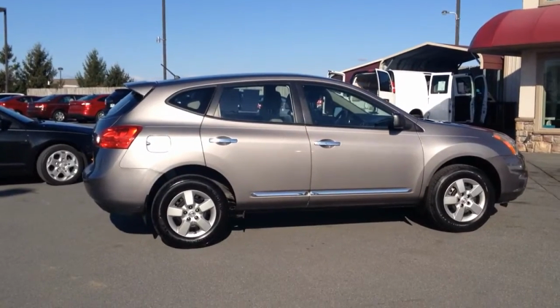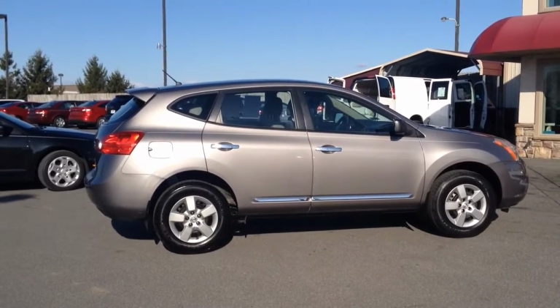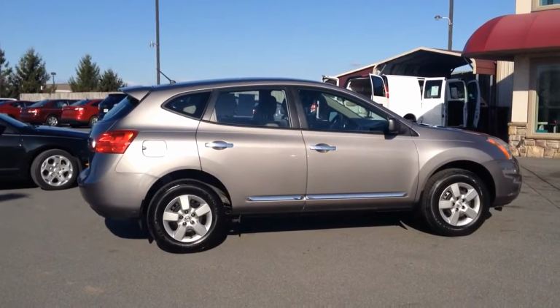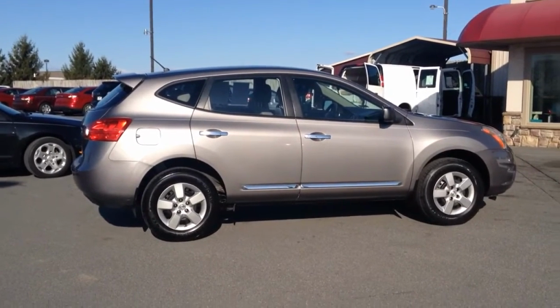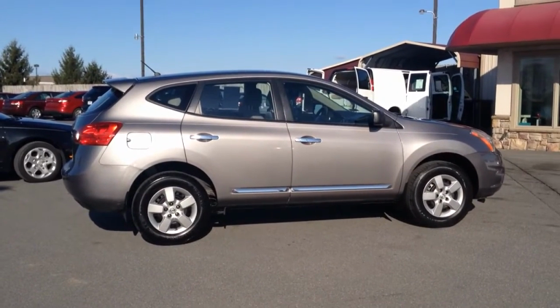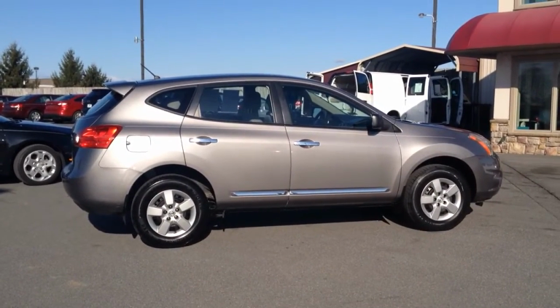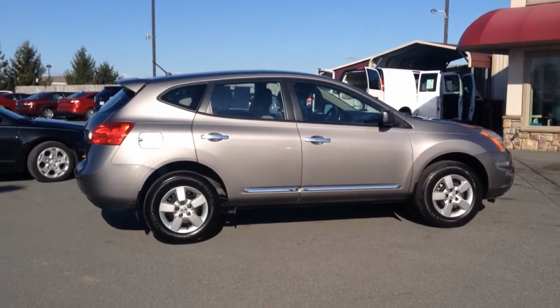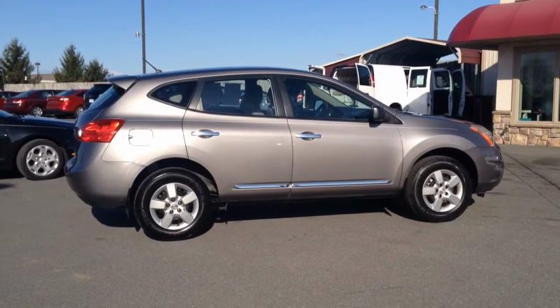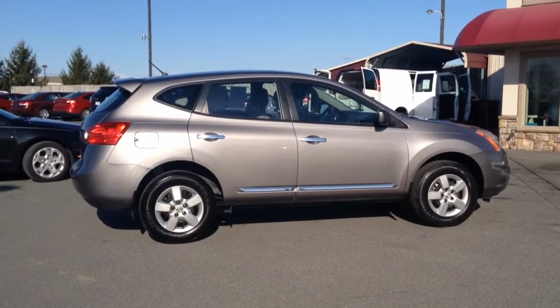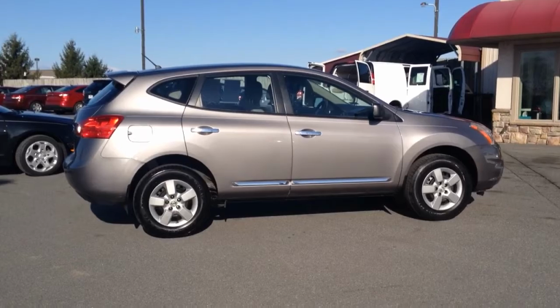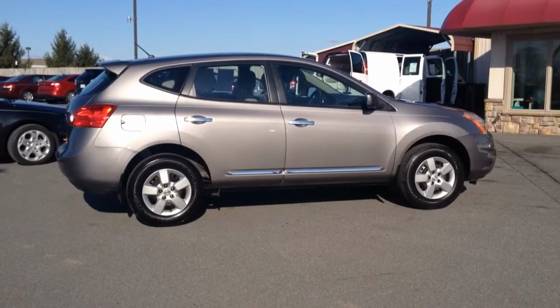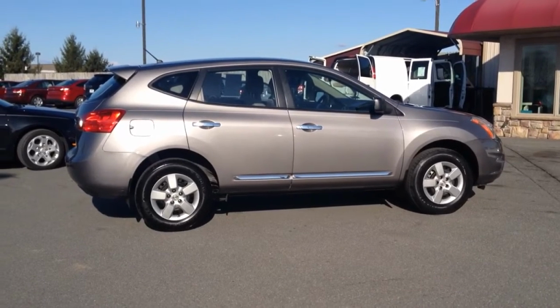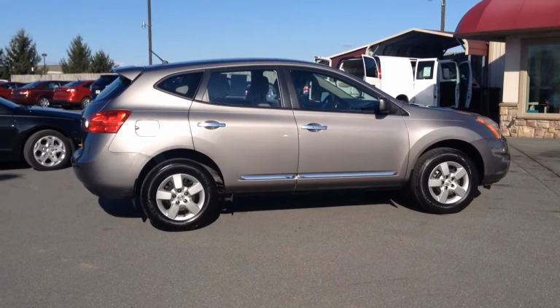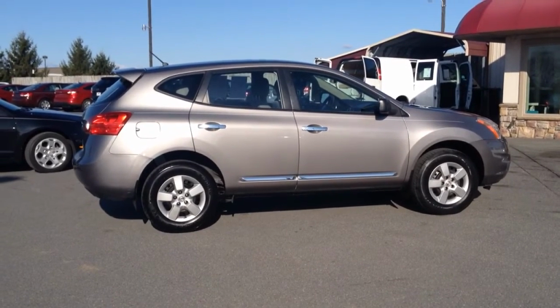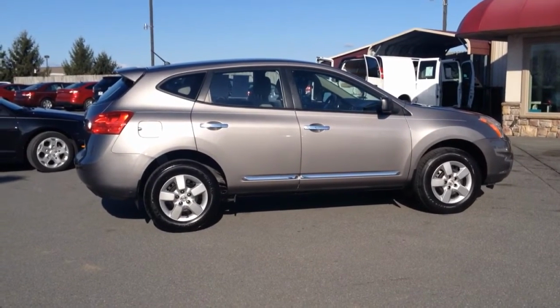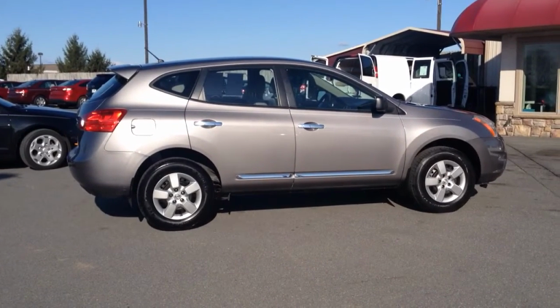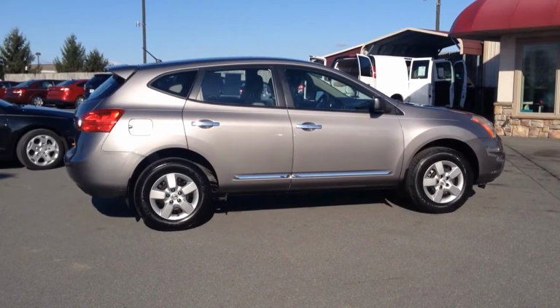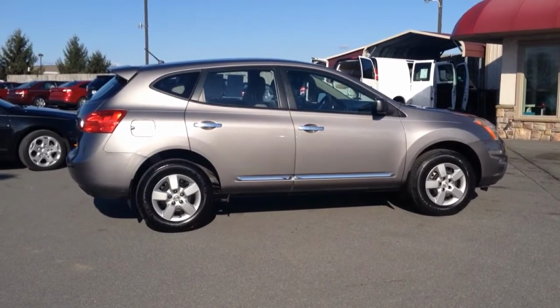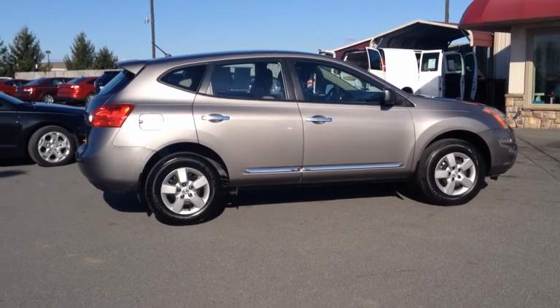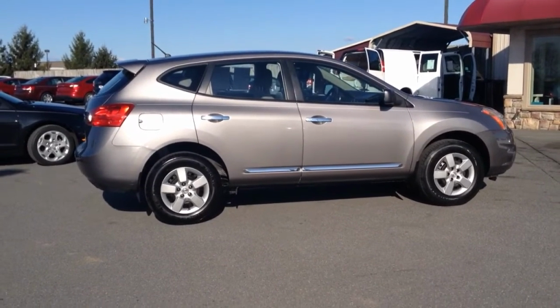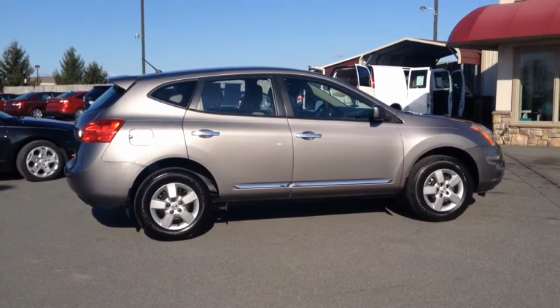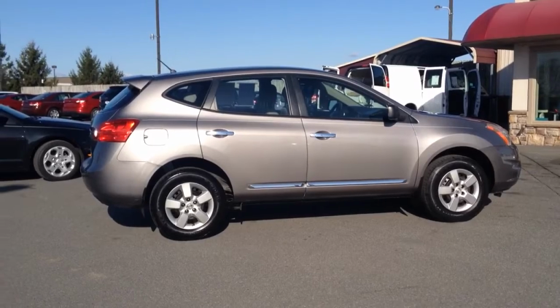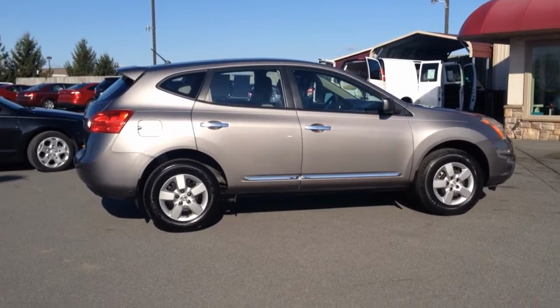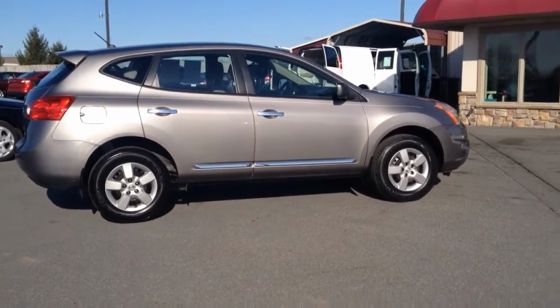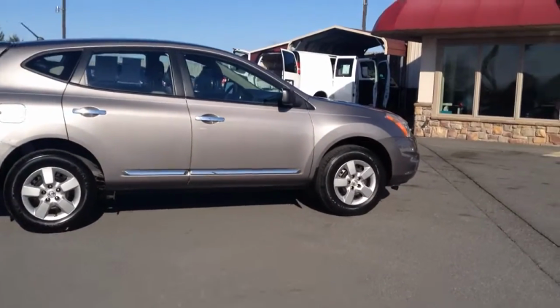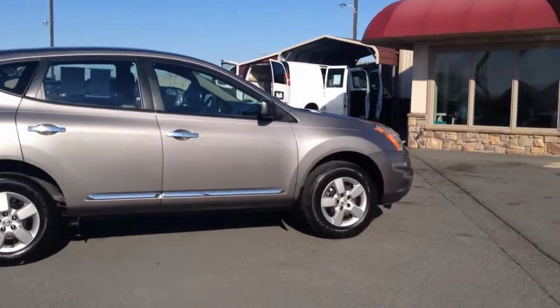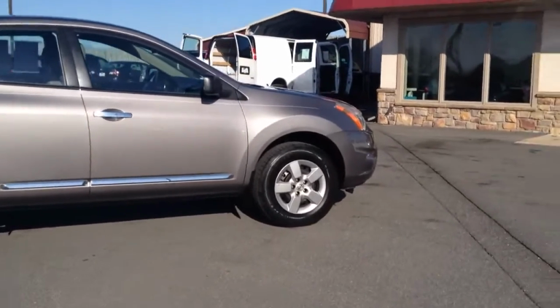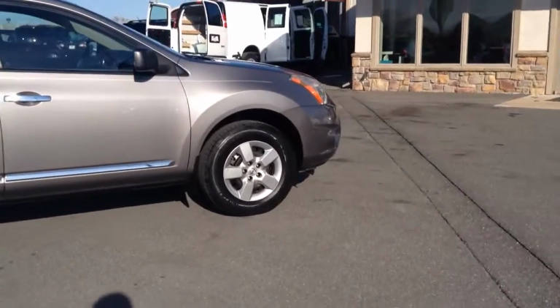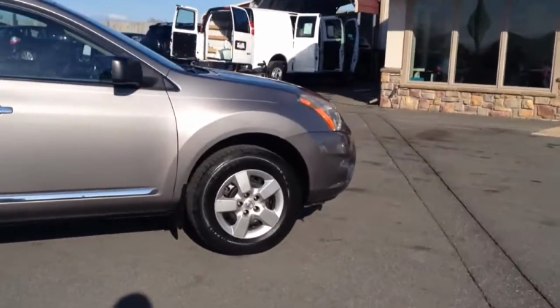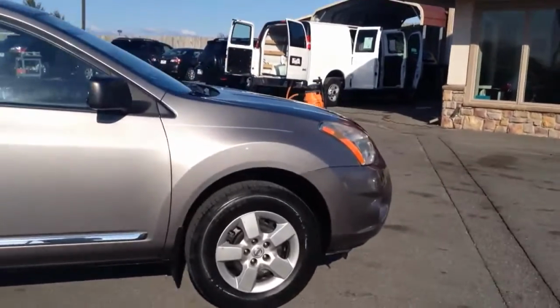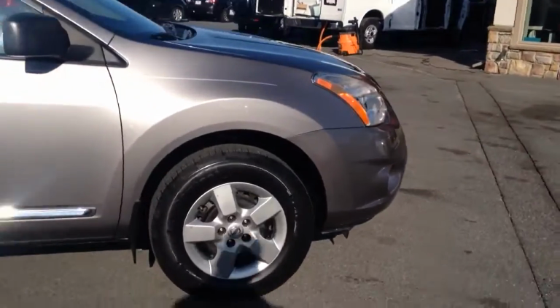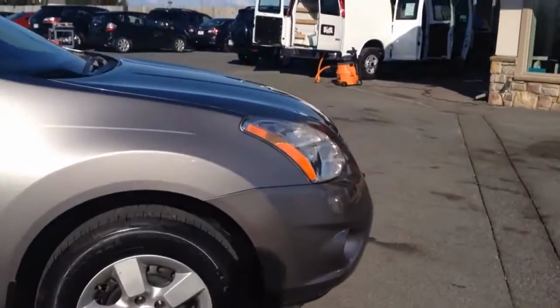Hello and welcome to Rocky Ridge Auto Sales here in Ephrata, Pennsylvania. We've been here selling quality used cars and trucks, all at low no-haggle prices, since 1979. My name is Jesse and I'm going to show you this 2011 Nissan Rogue all-wheel drive S model that we just got in stock.